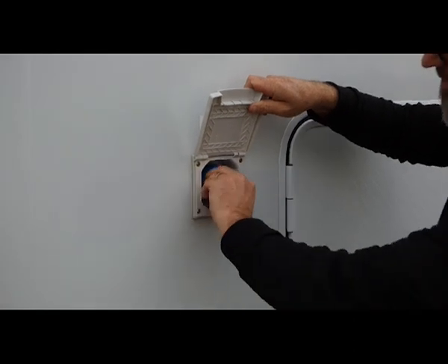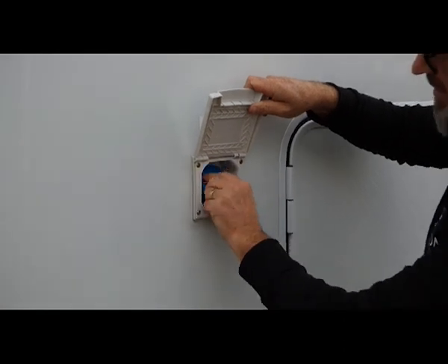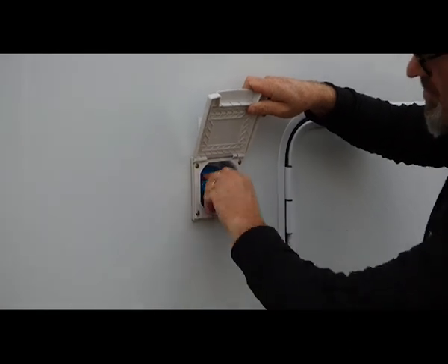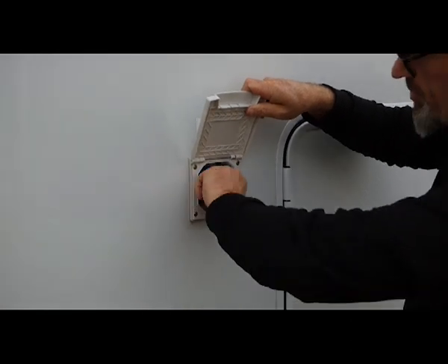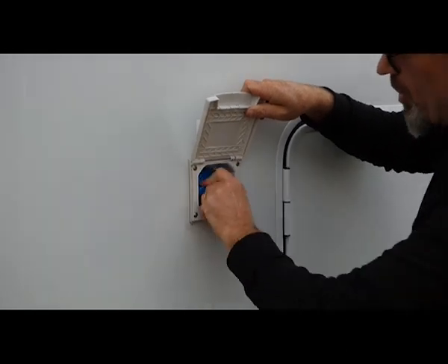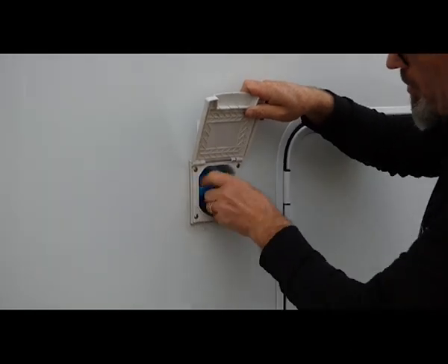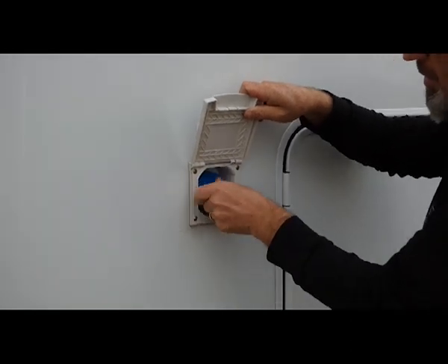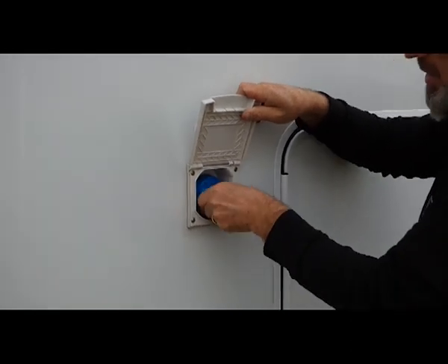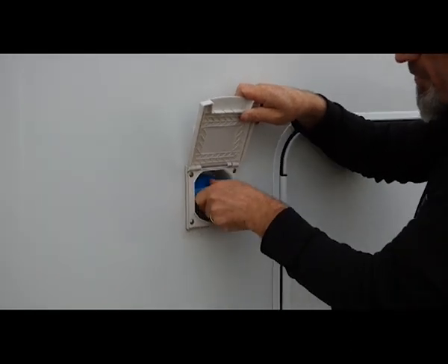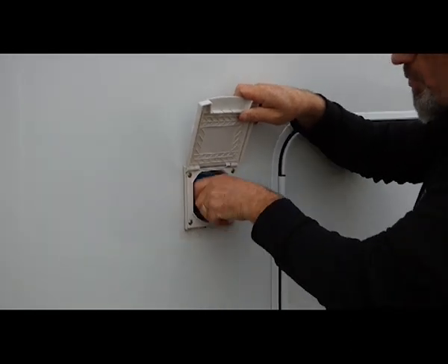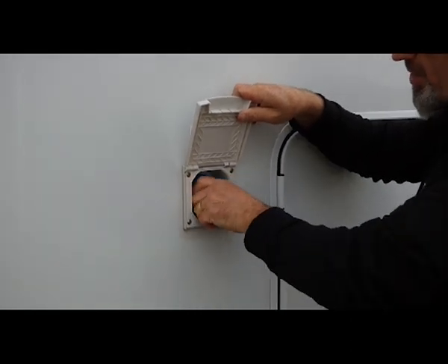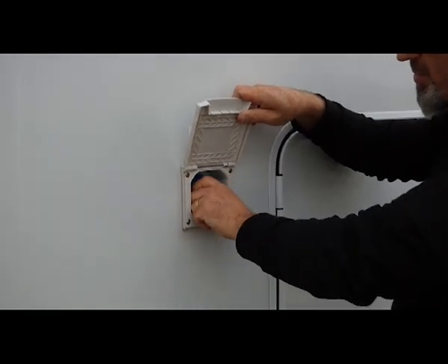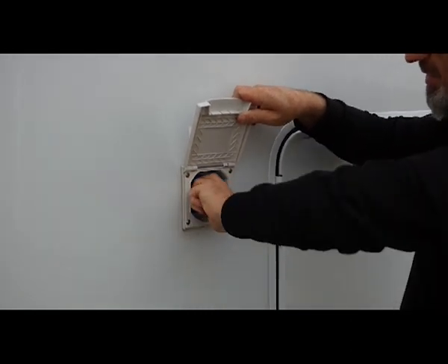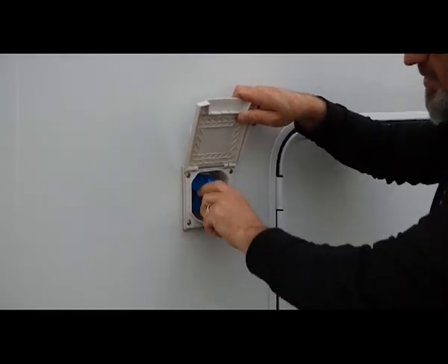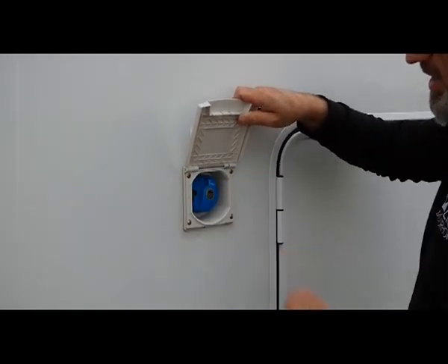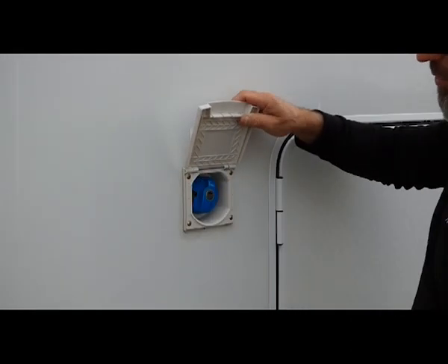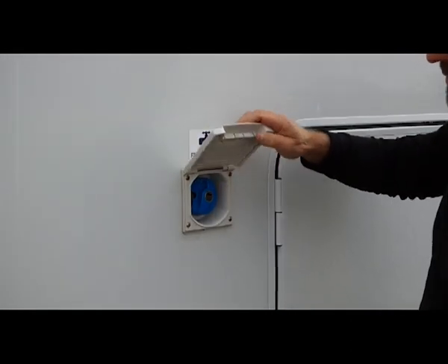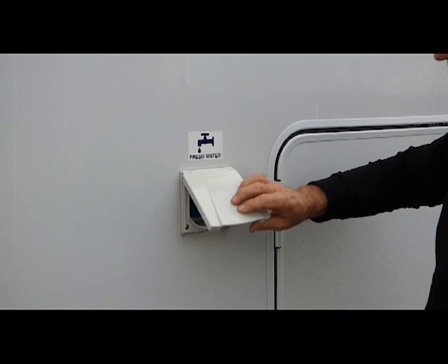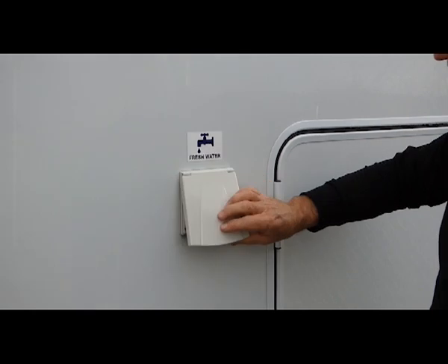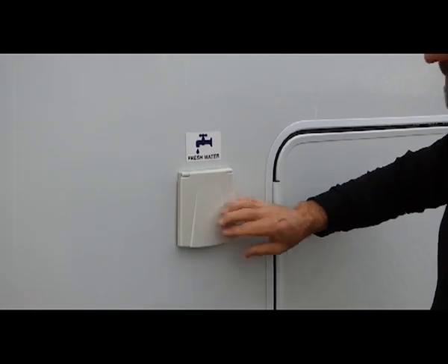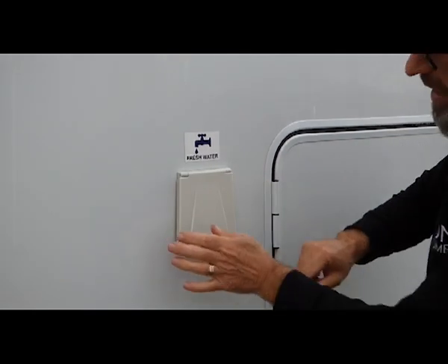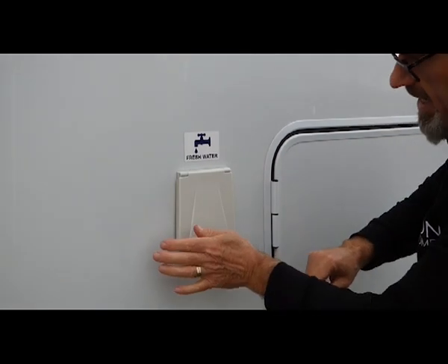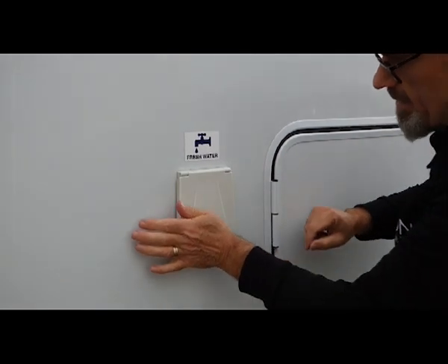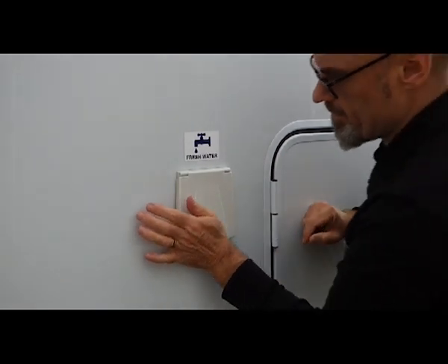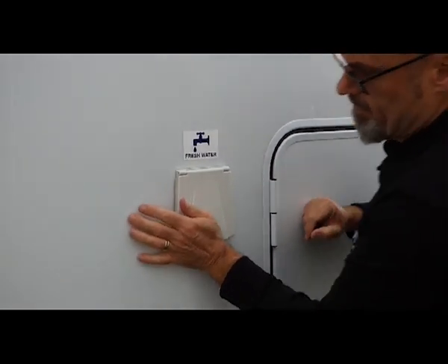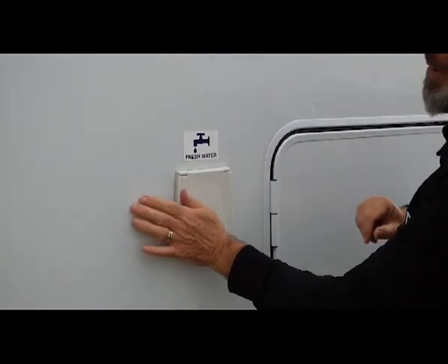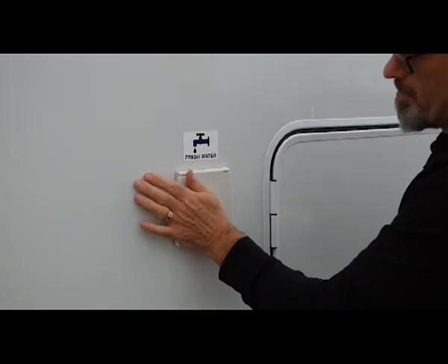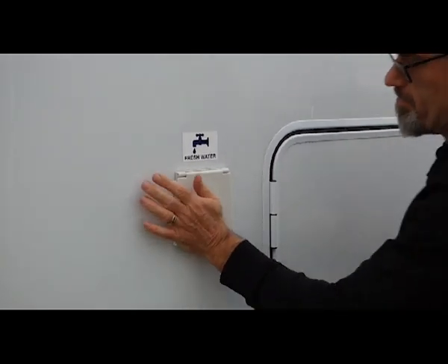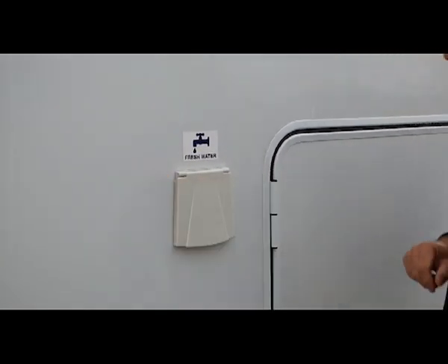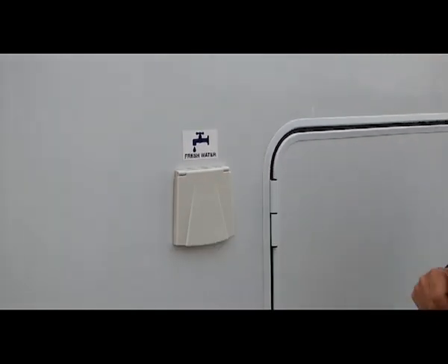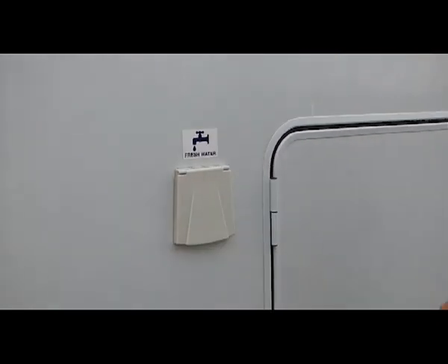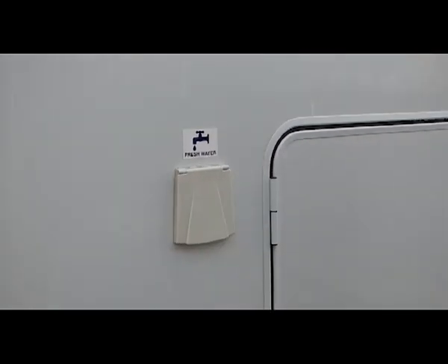This is also lockable if you want to leave the vehicle locked. Push it closed firmly.